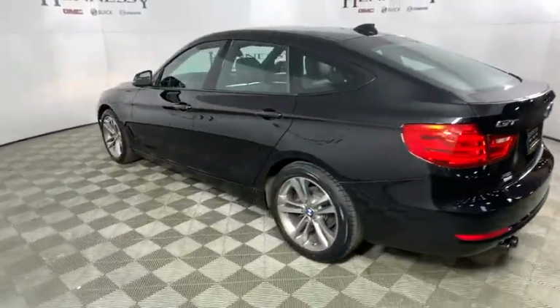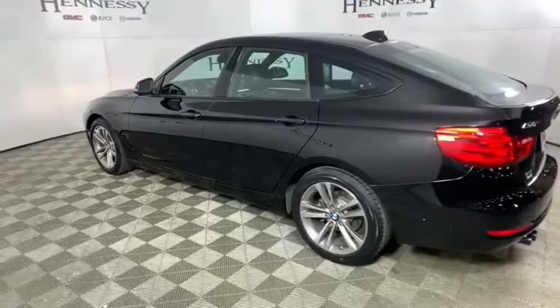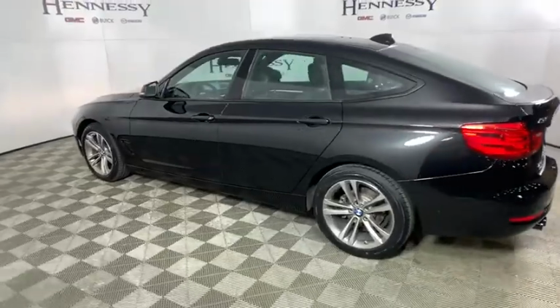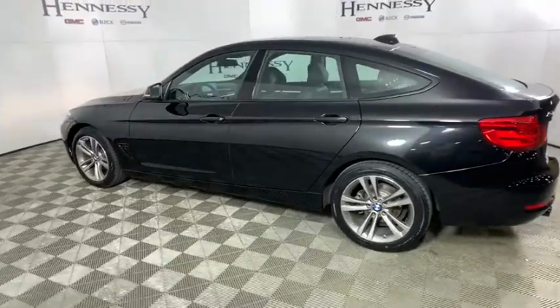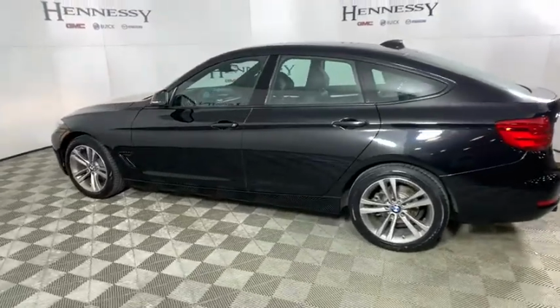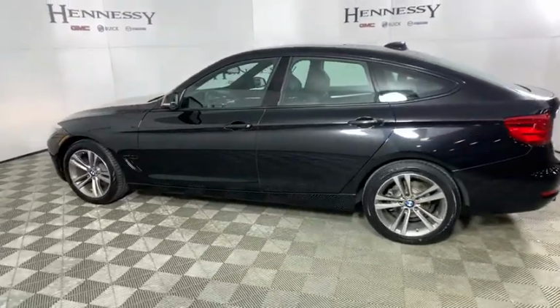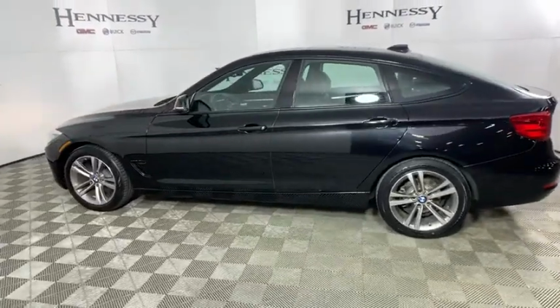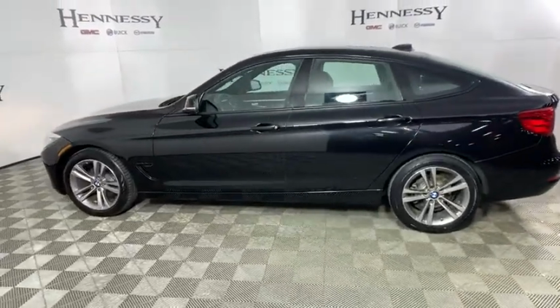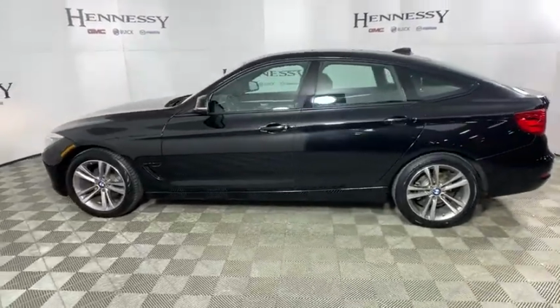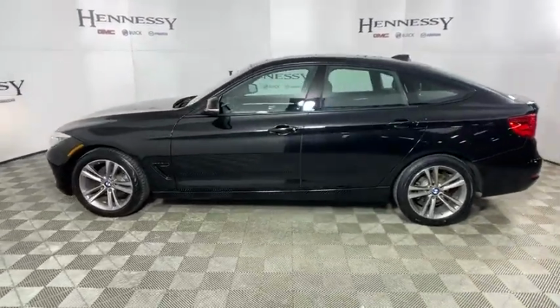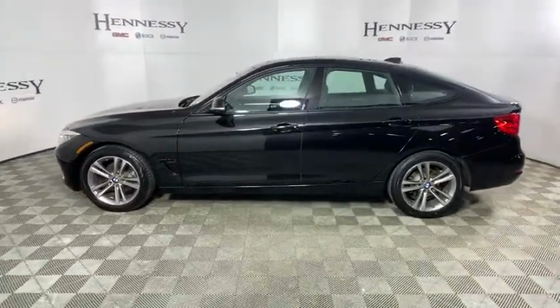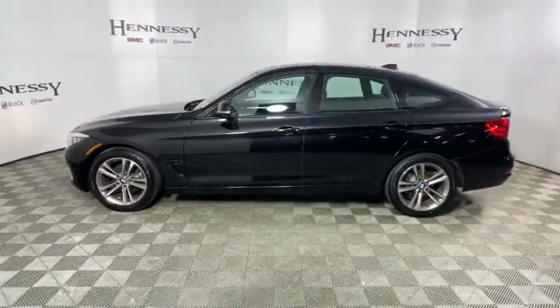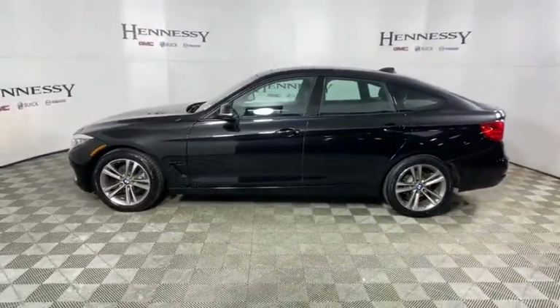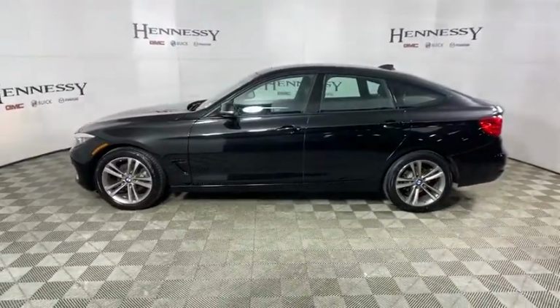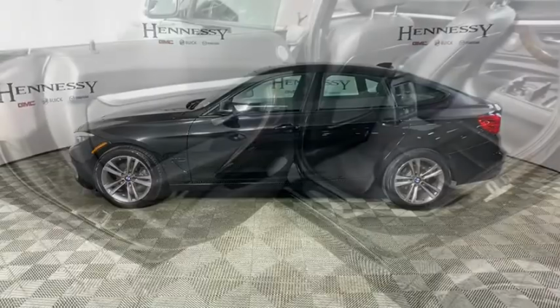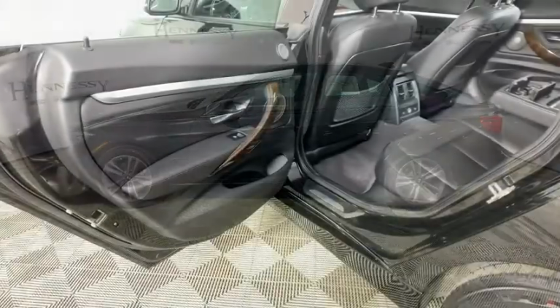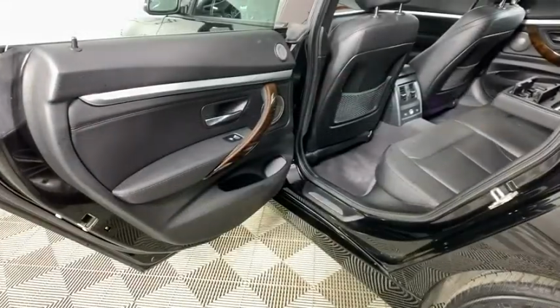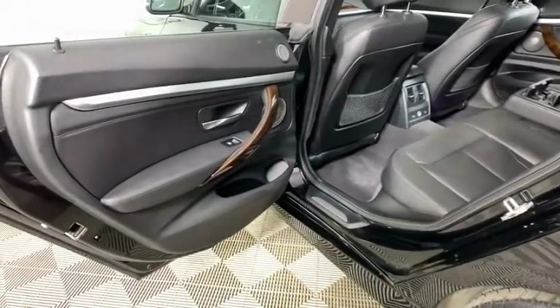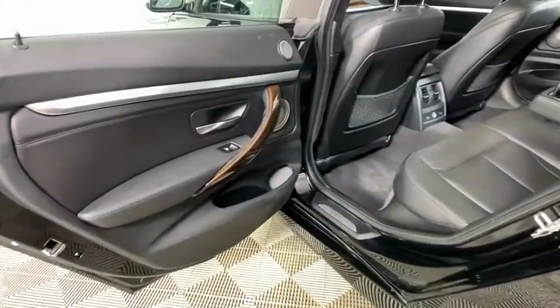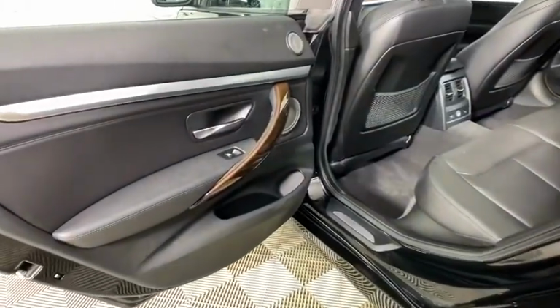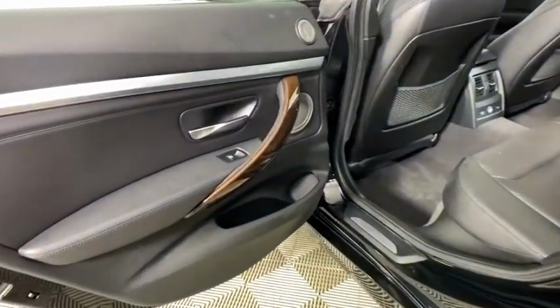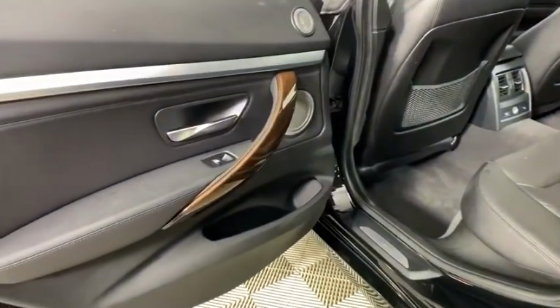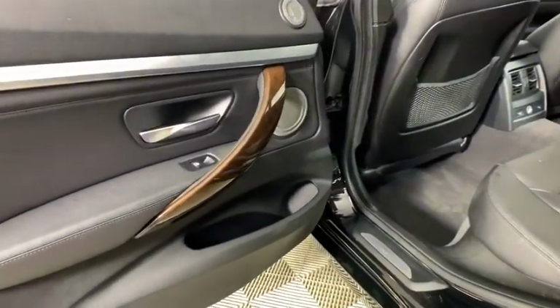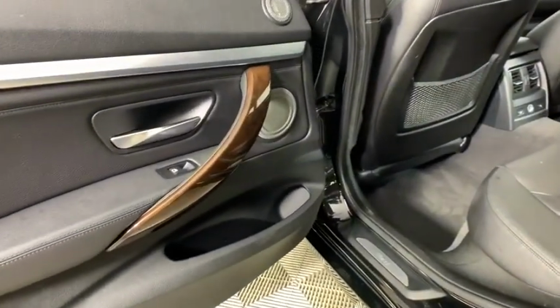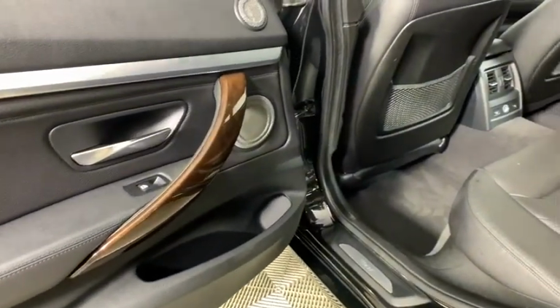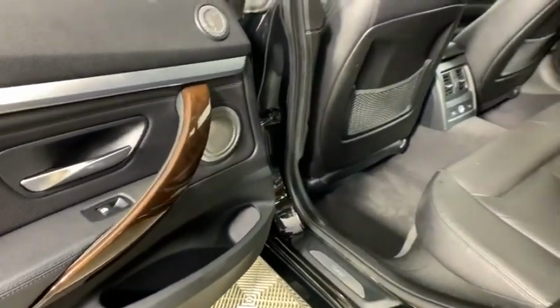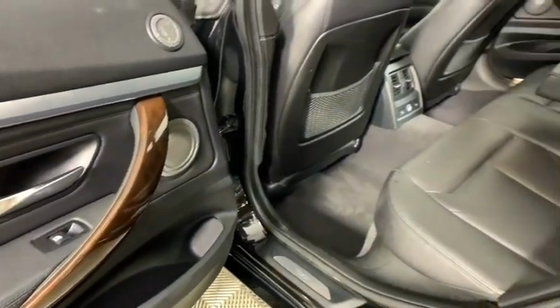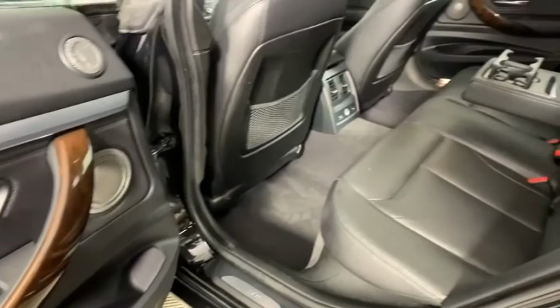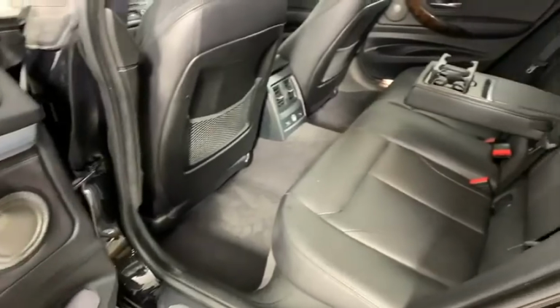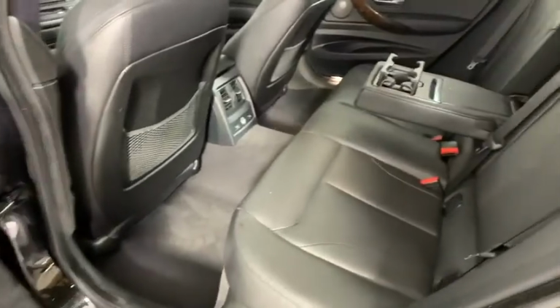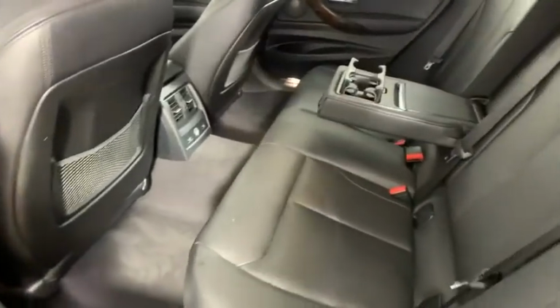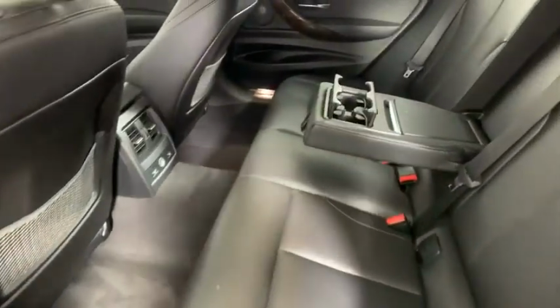Power liftgate, all-wheel drive, power passenger seat, traction control, leather-wrapped steering wheel, dual airbags, power steering, one owner, alloy wheels, four-wheel disc brakes, universal garage door opener.